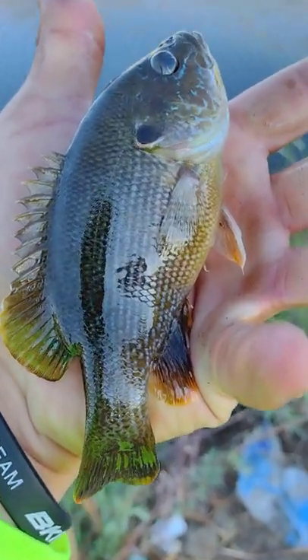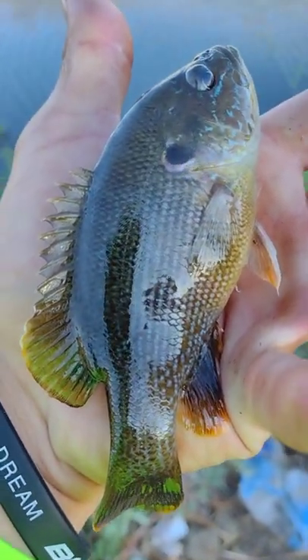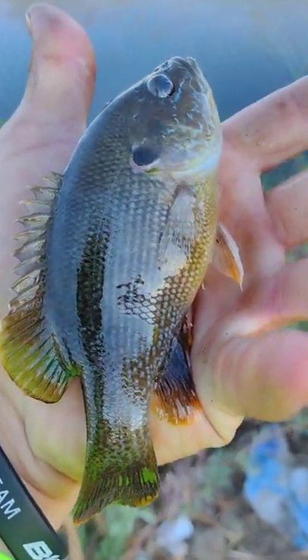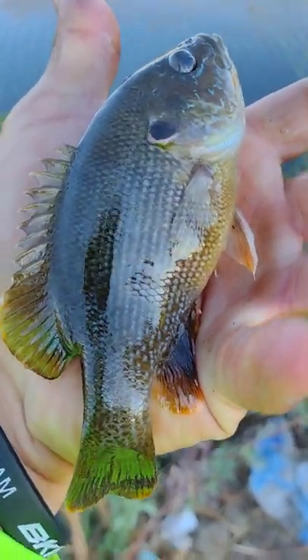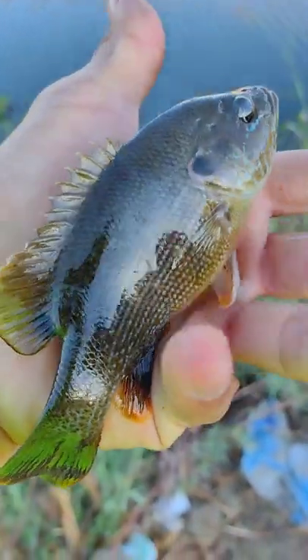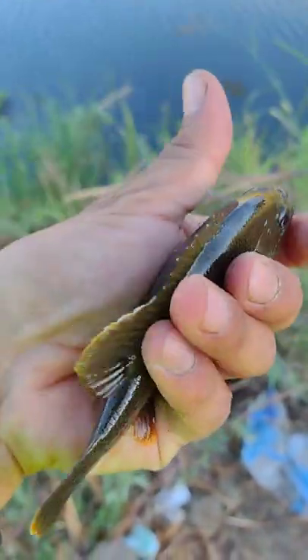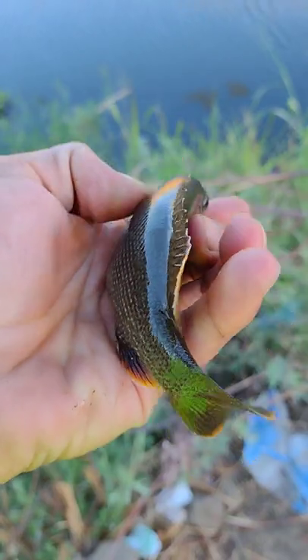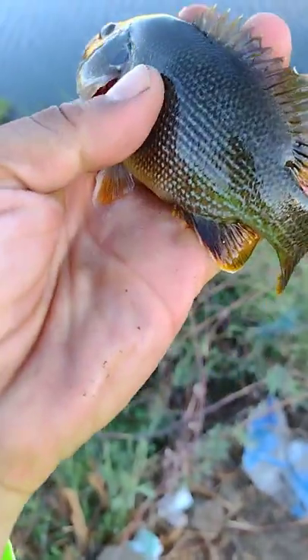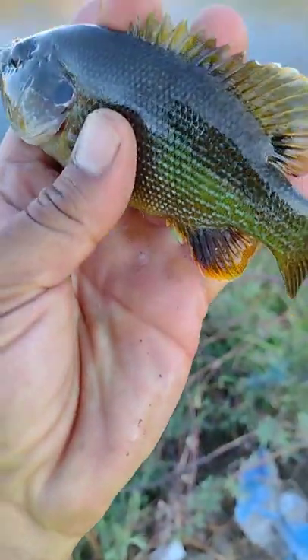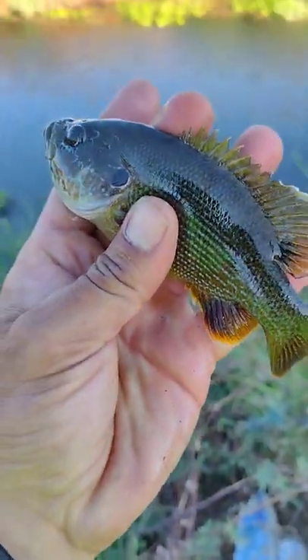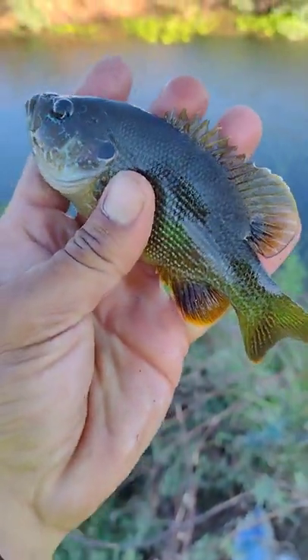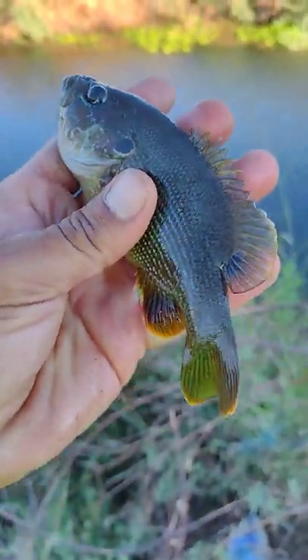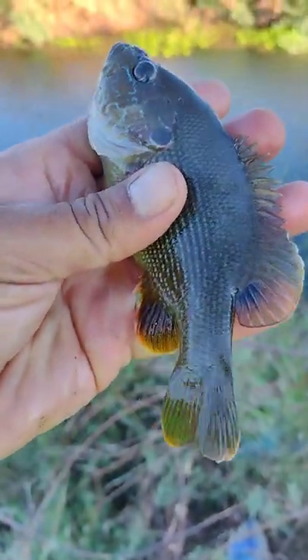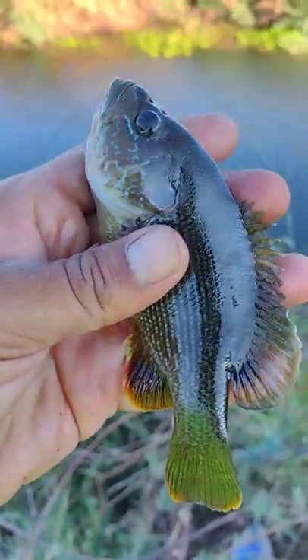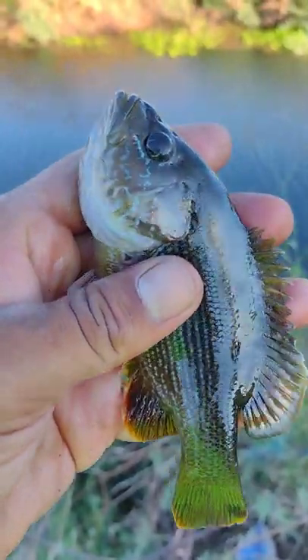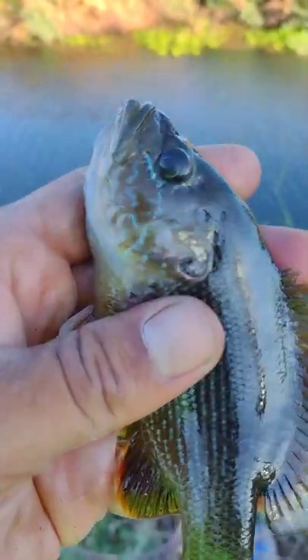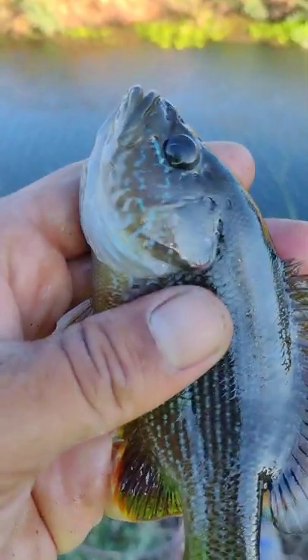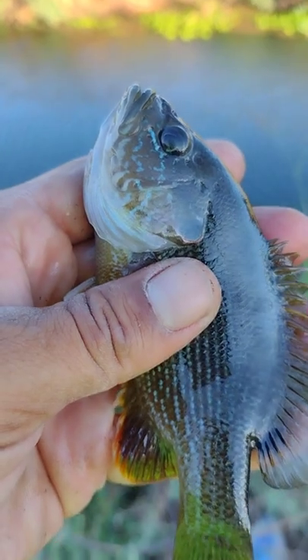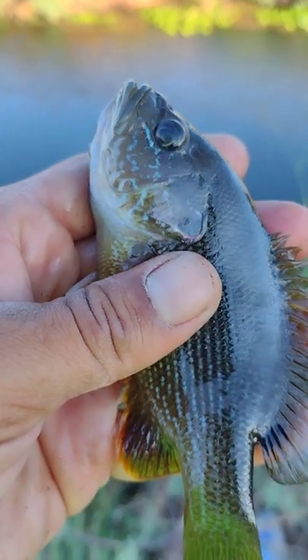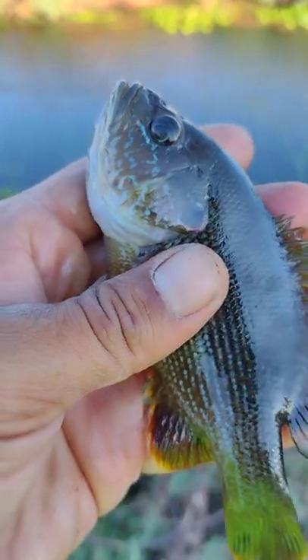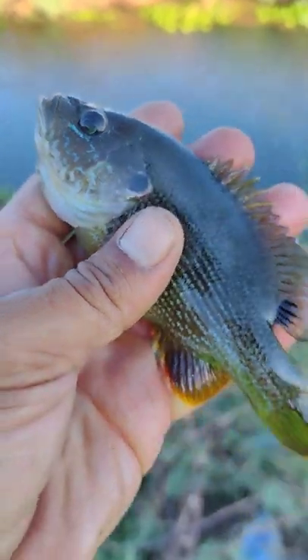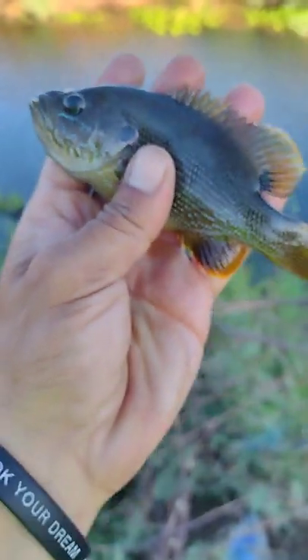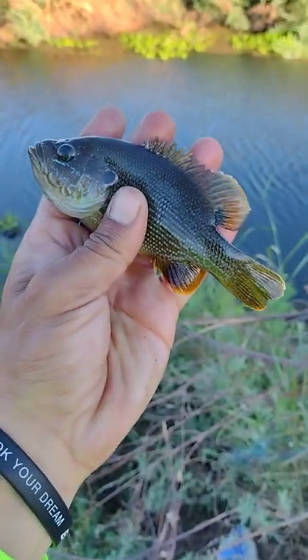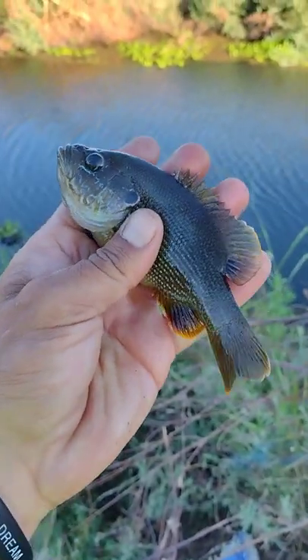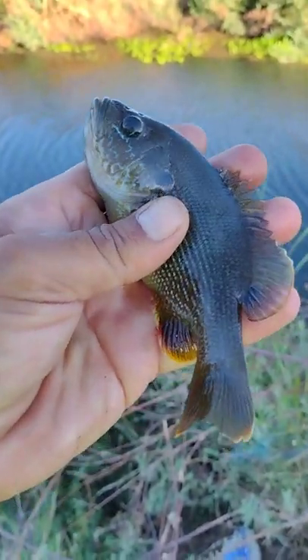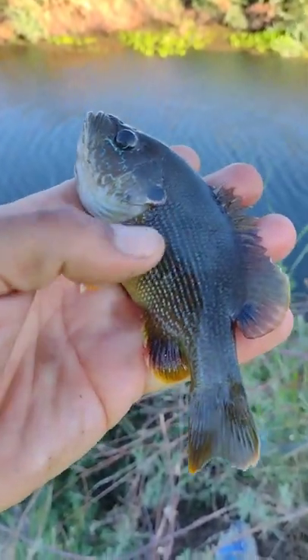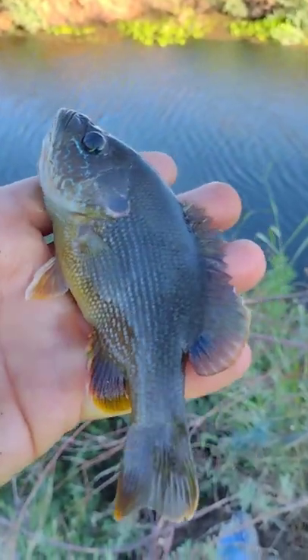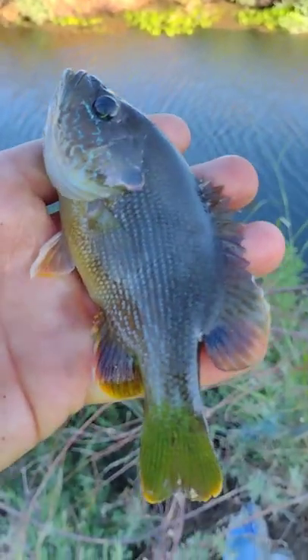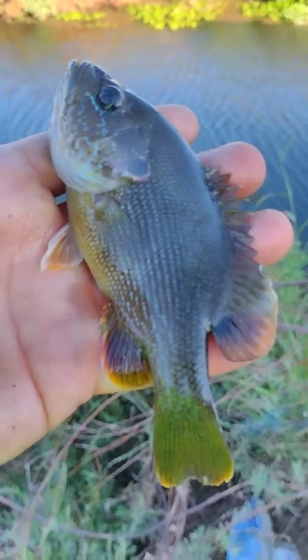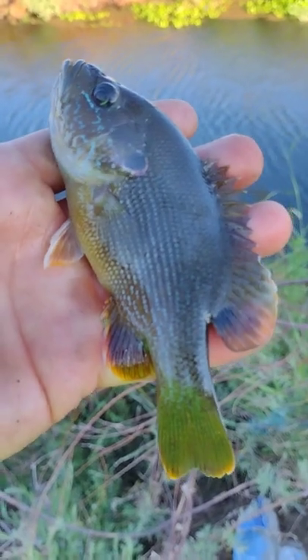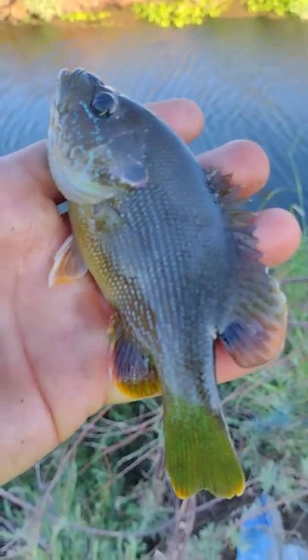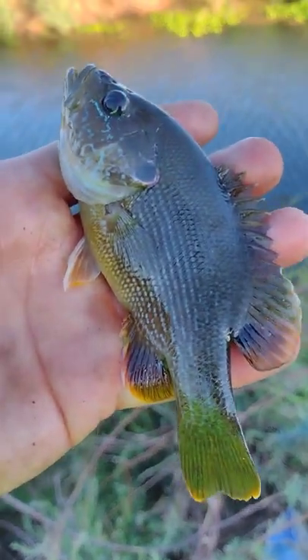Check him out, he's absolutely cute. I think he's a smallmouth bass — could be my very first one. But he's got like a bluegill face. That is so cool! Let me know in the comments everybody what you think this kind of fish is.